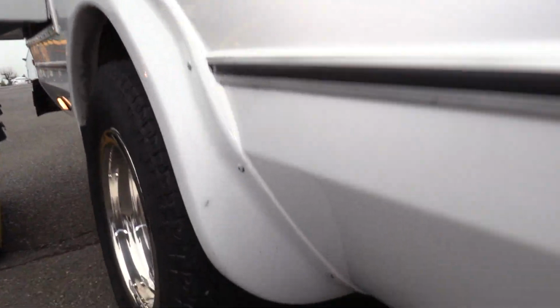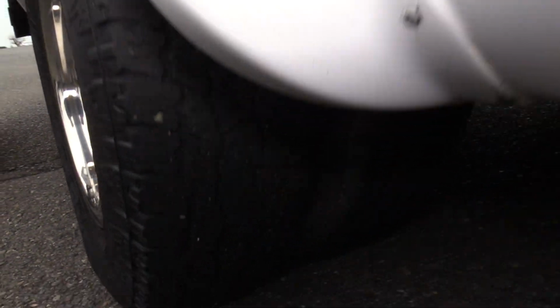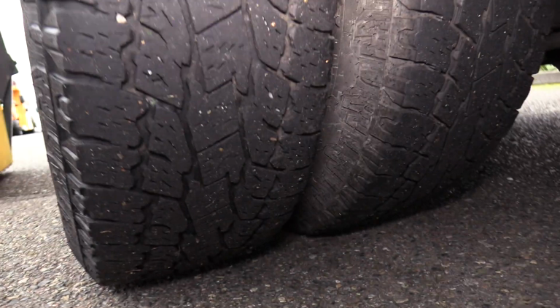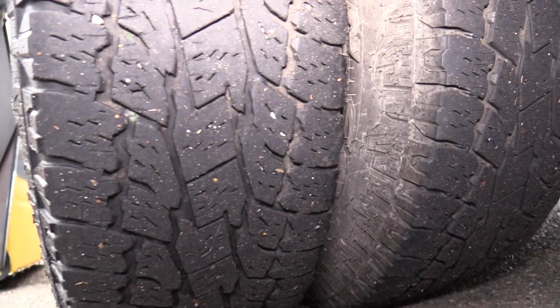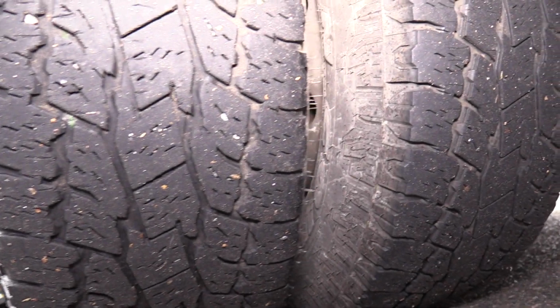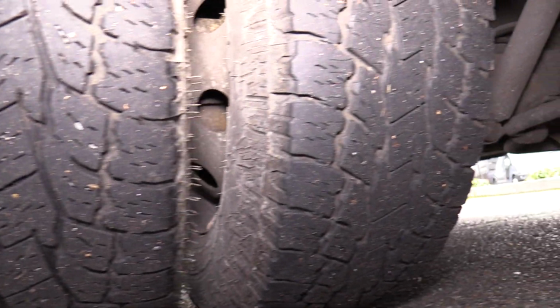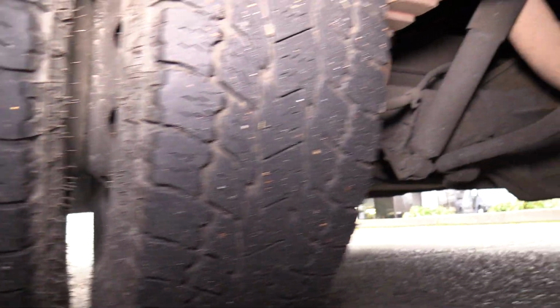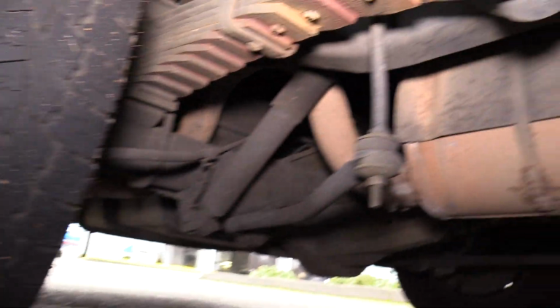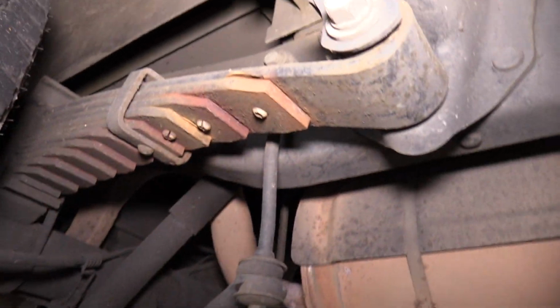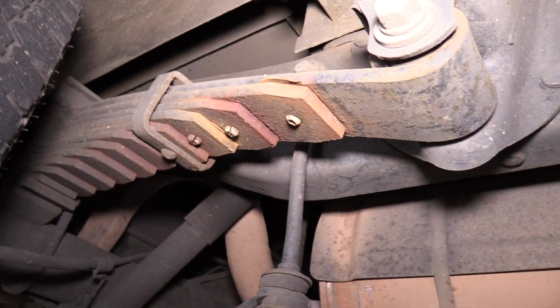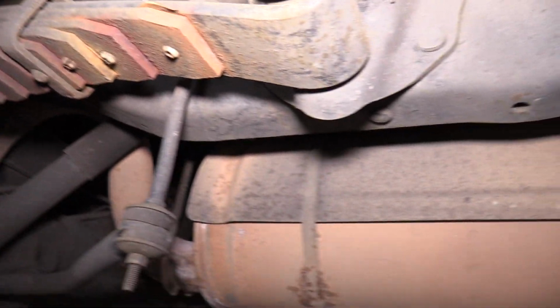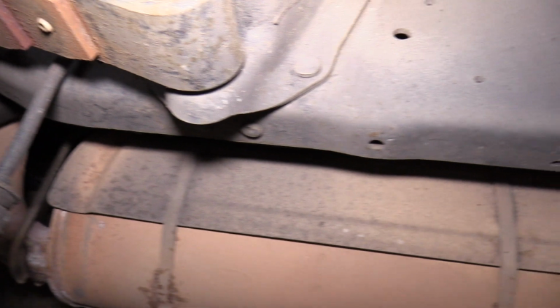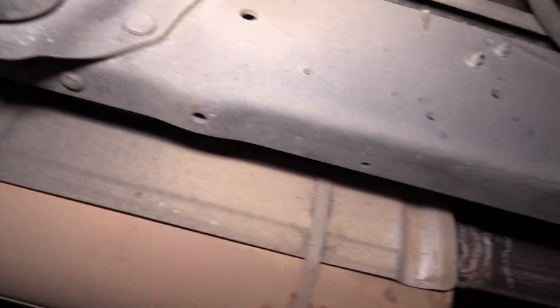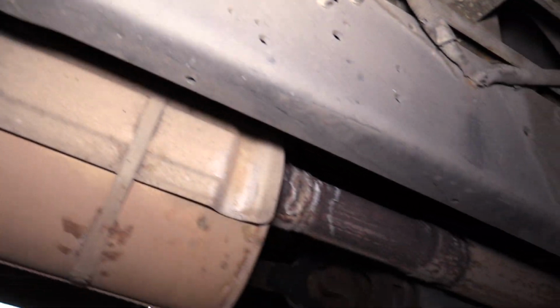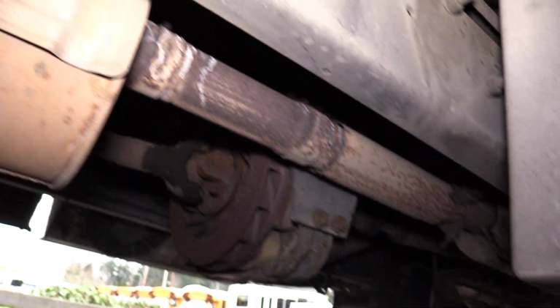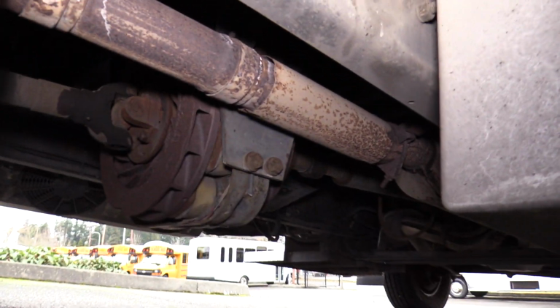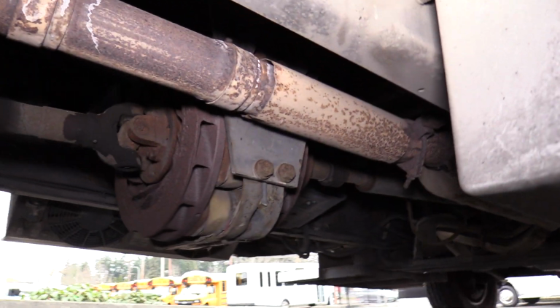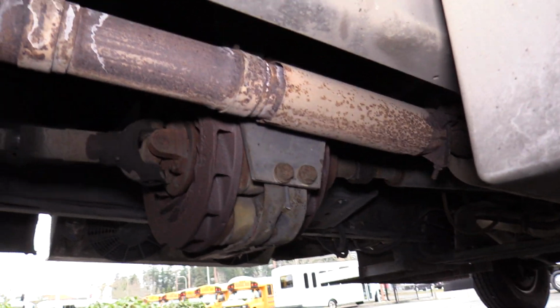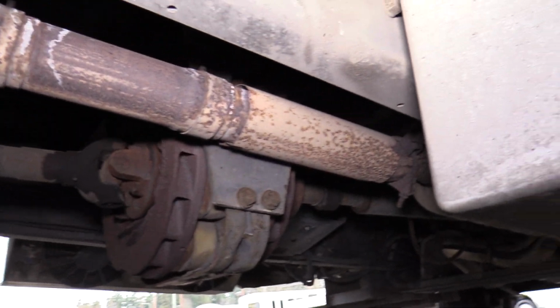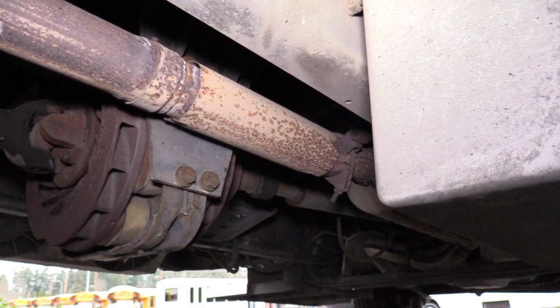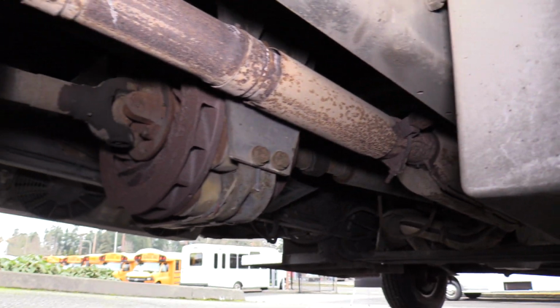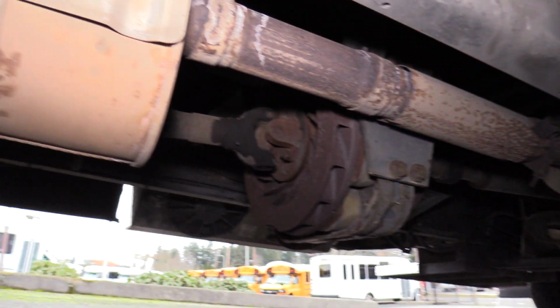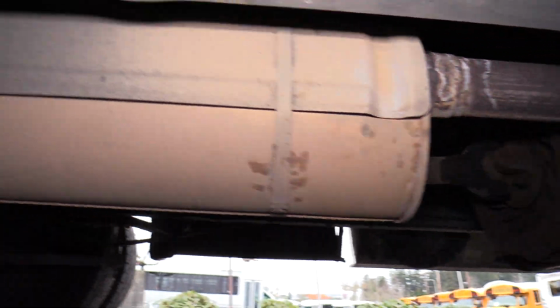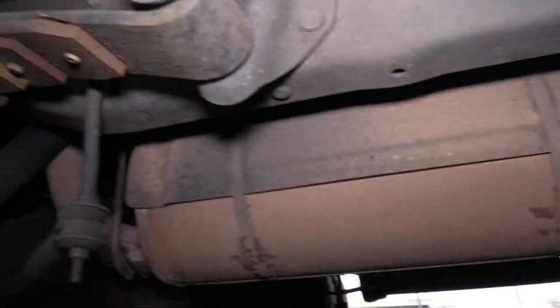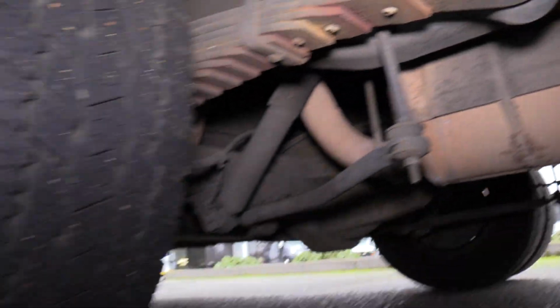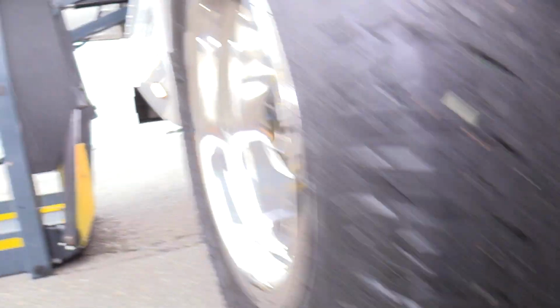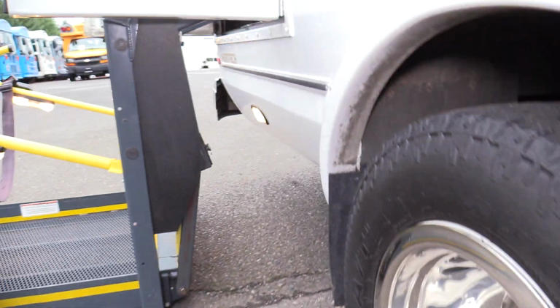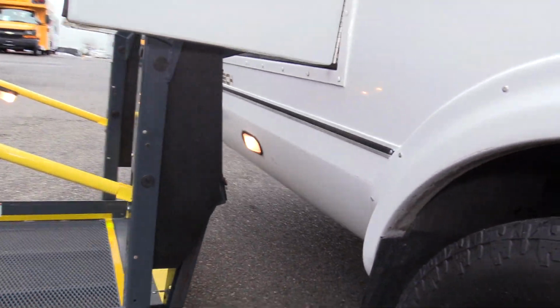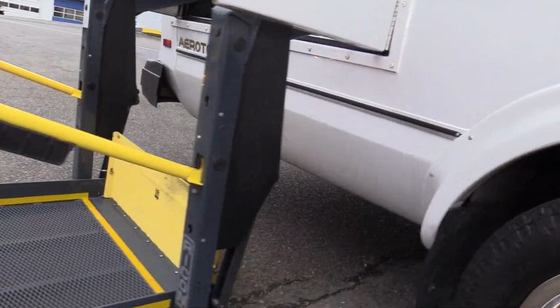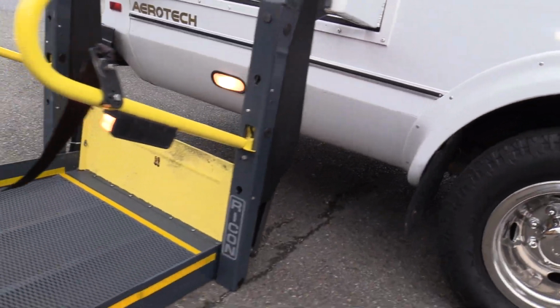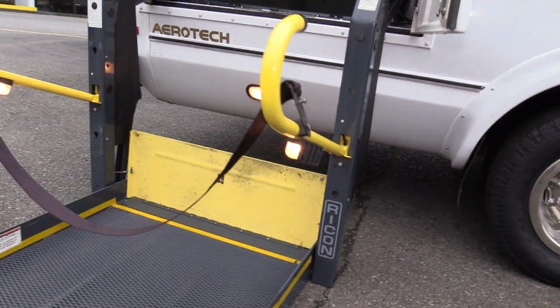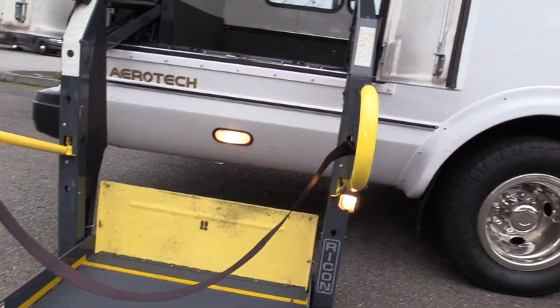The rear tires are looking good as well. Underneath the bus it's very clean. There is a little bit of surface rust here and there, but nothing I wouldn't expect from a ten-year-old bus — overall it definitely looks very clean.